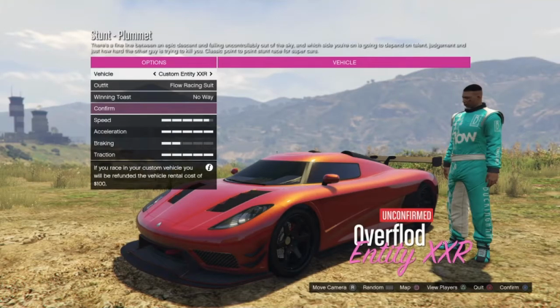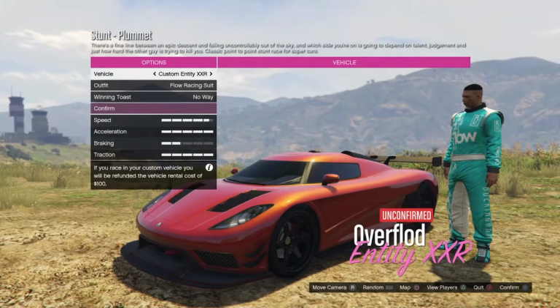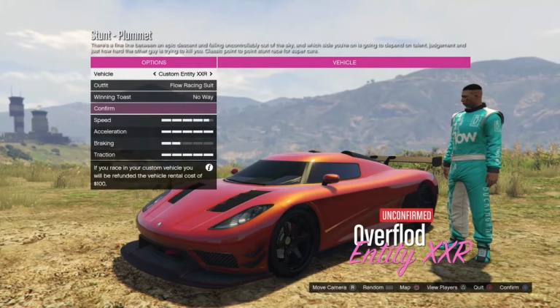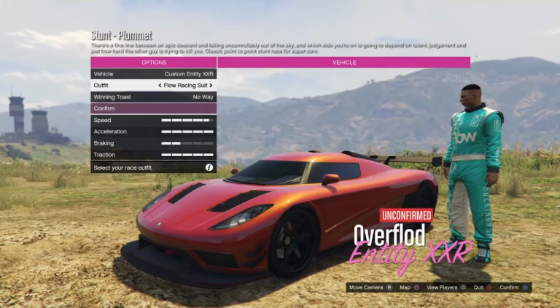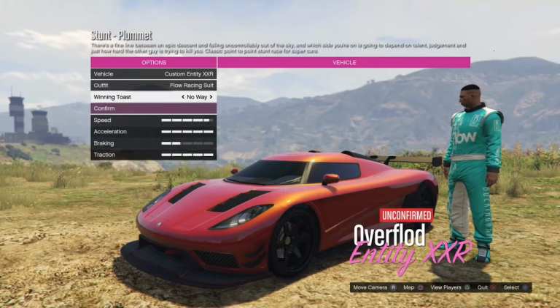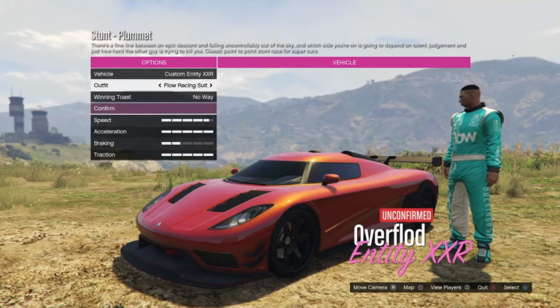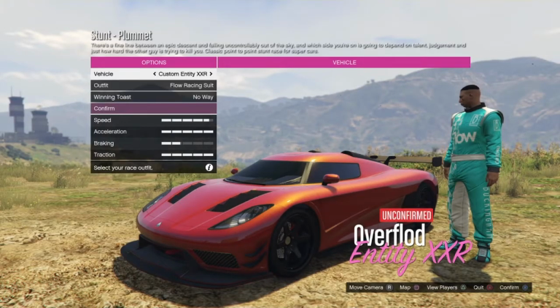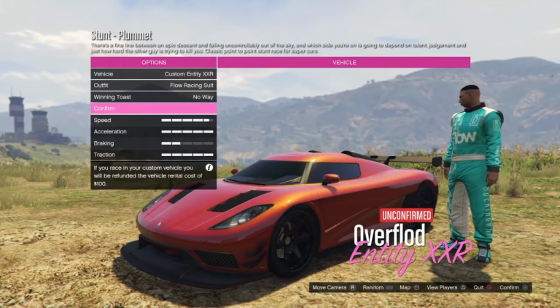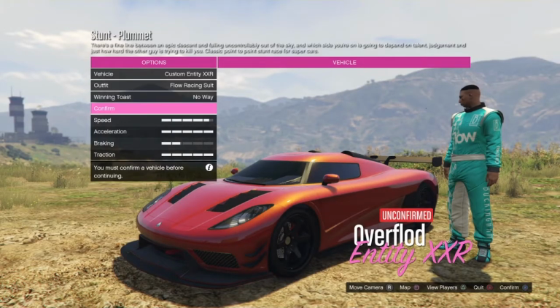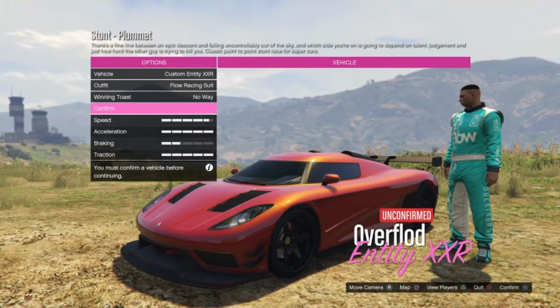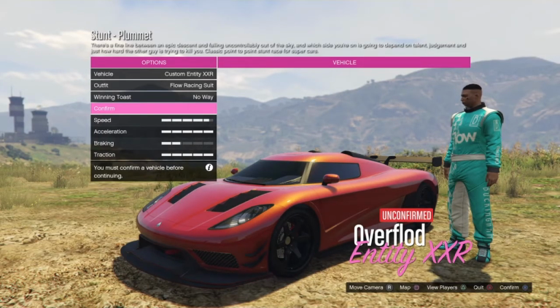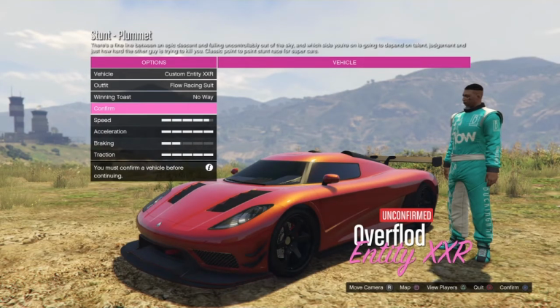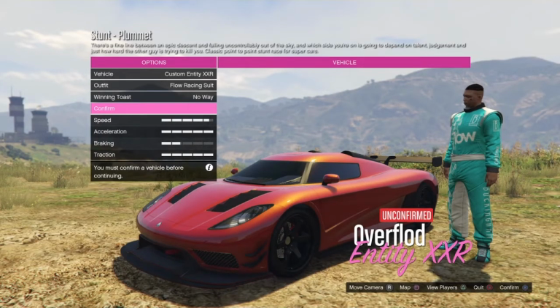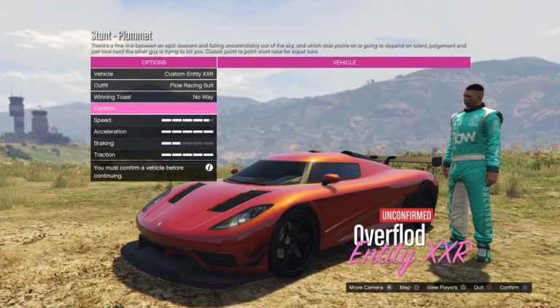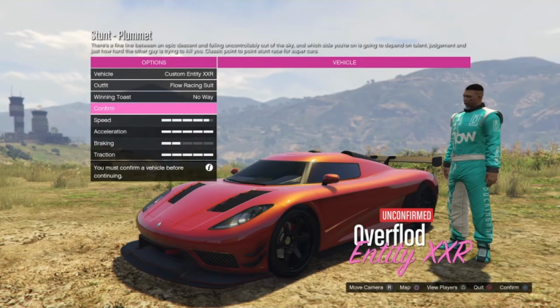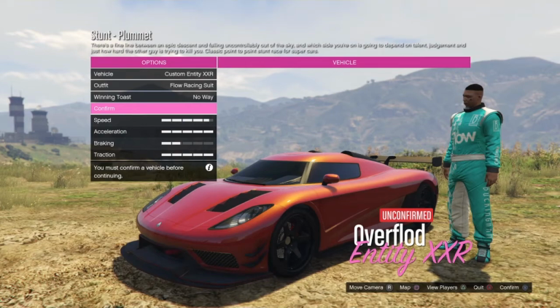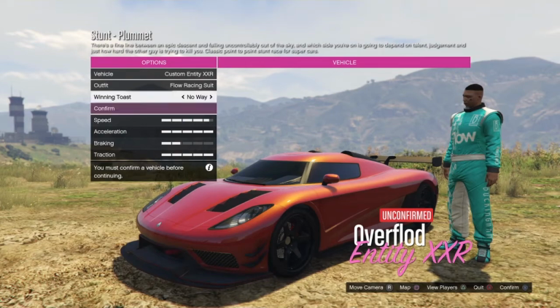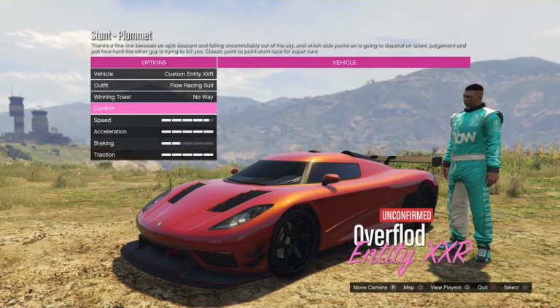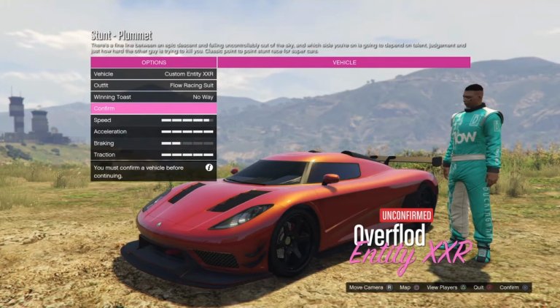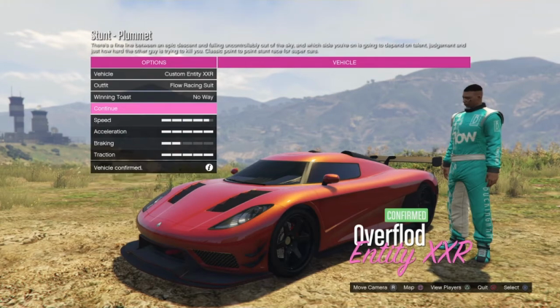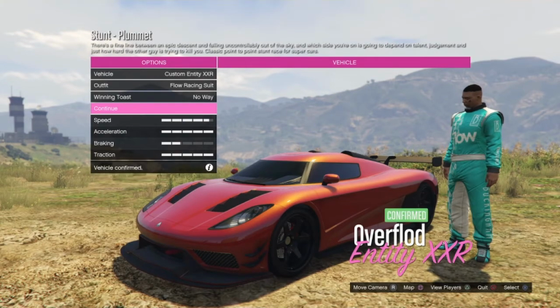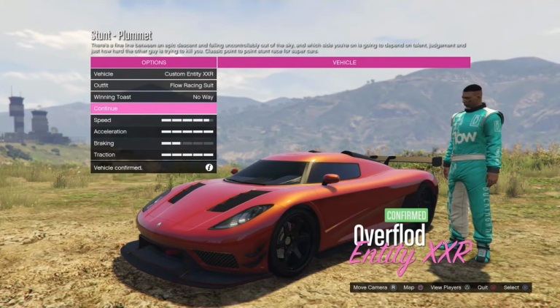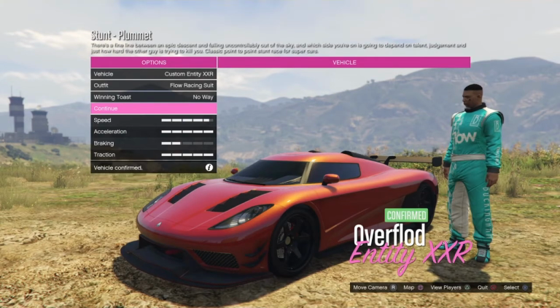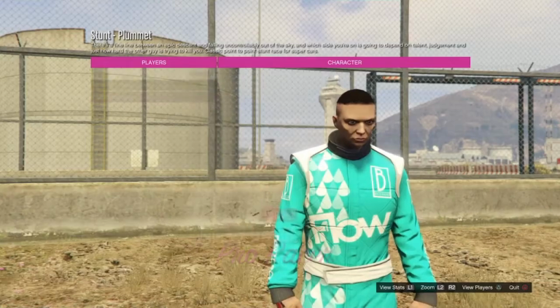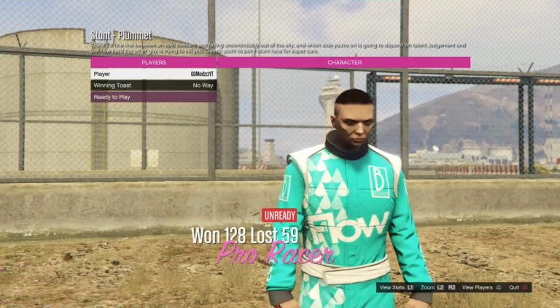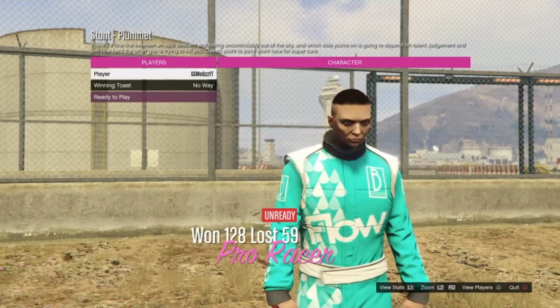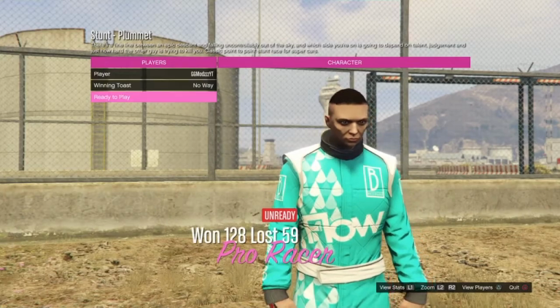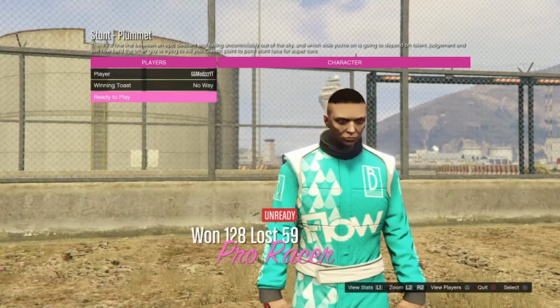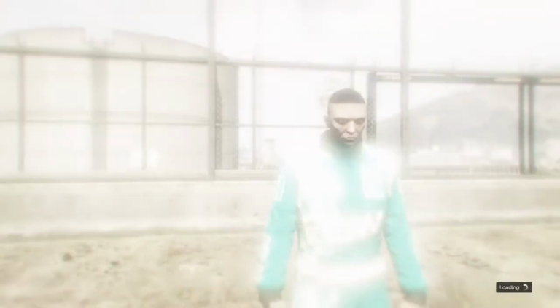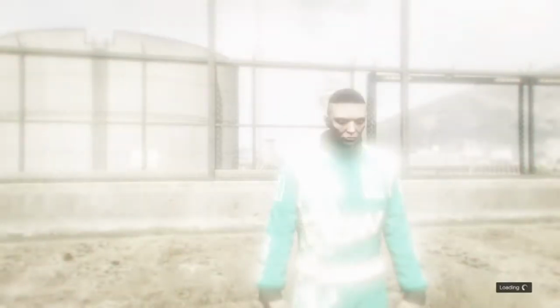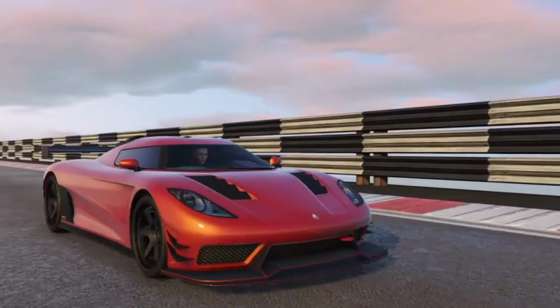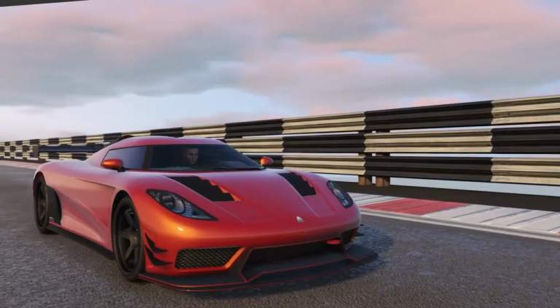Once you've loaded into the race, press confirm — you don't need to change anything — and then press ready to start the race.